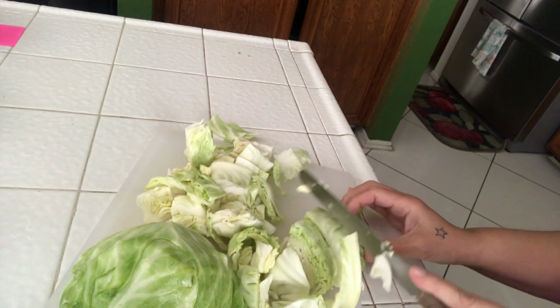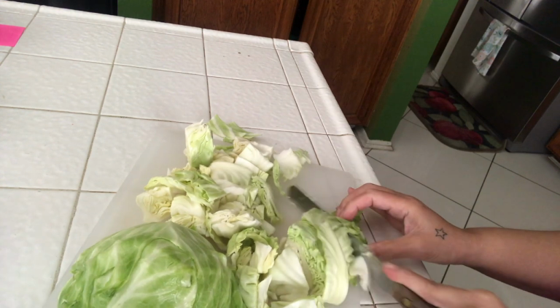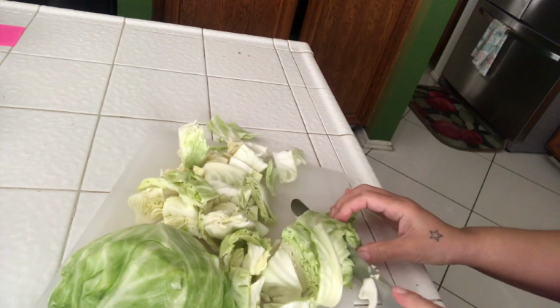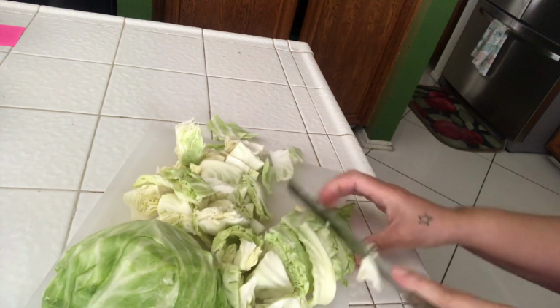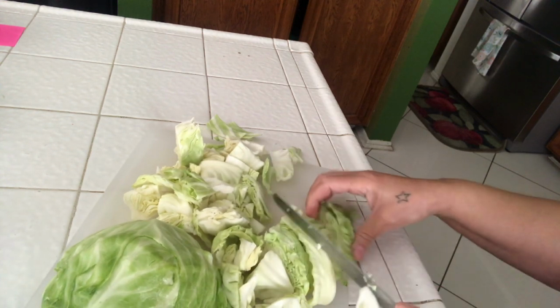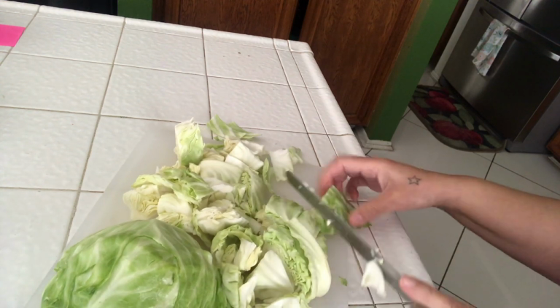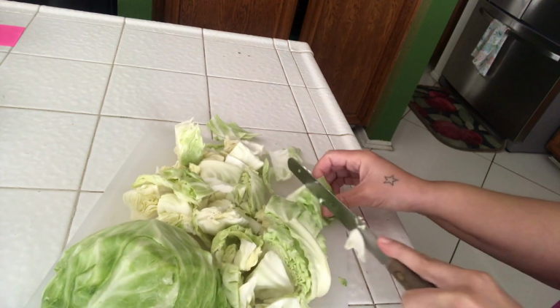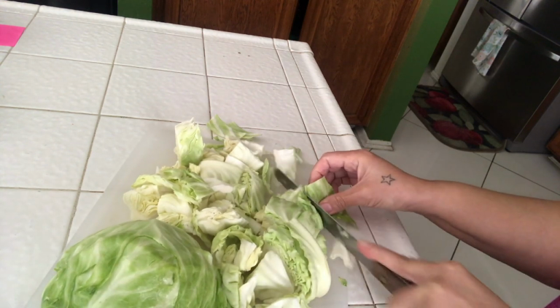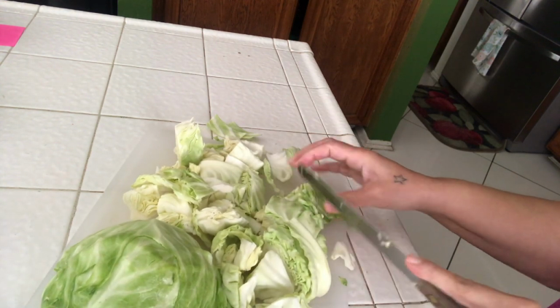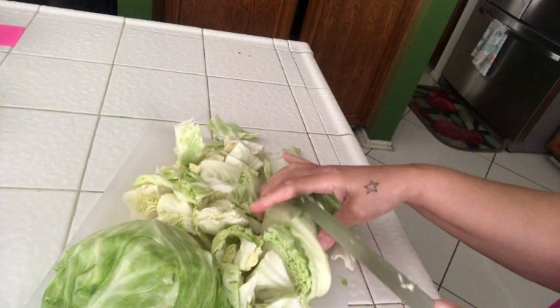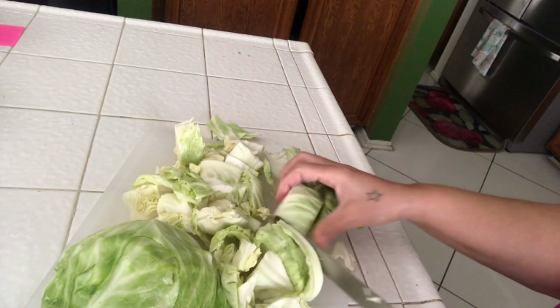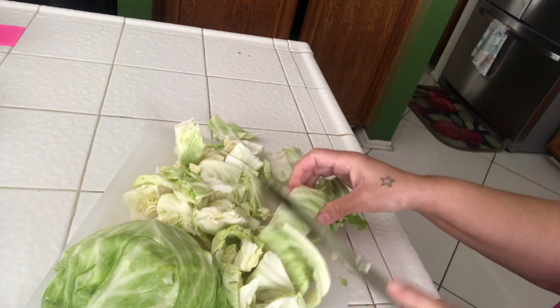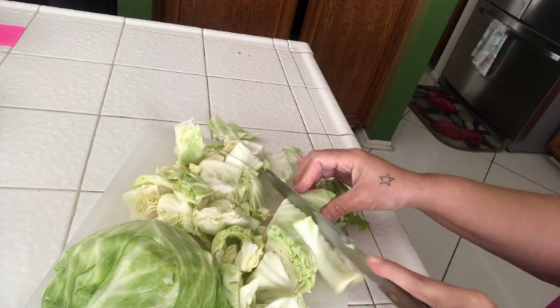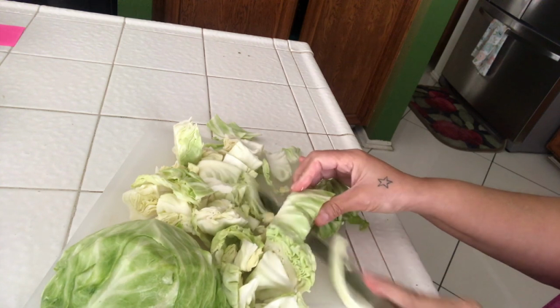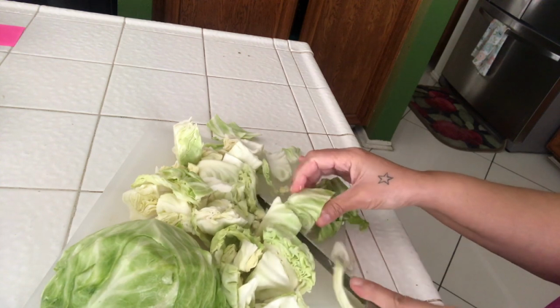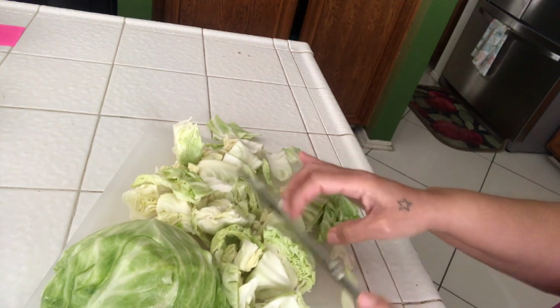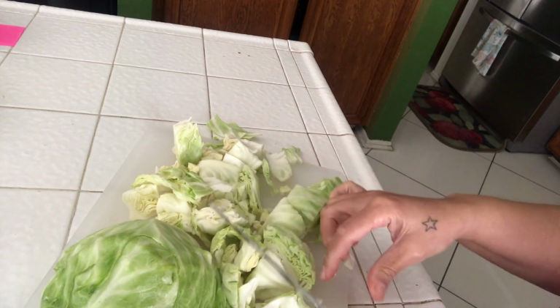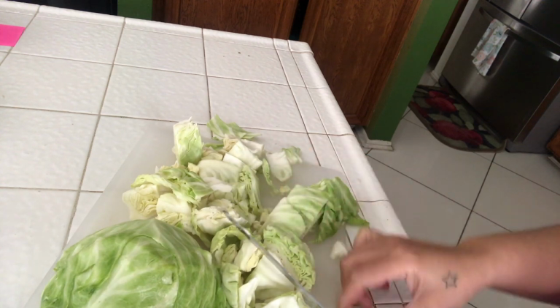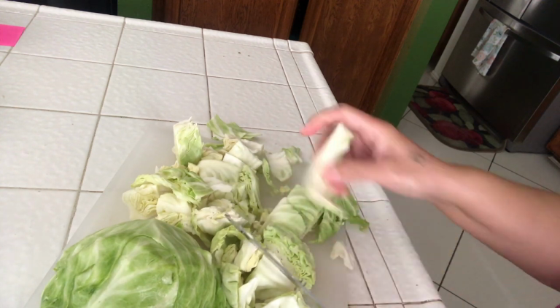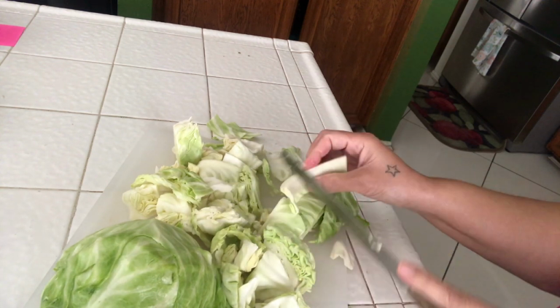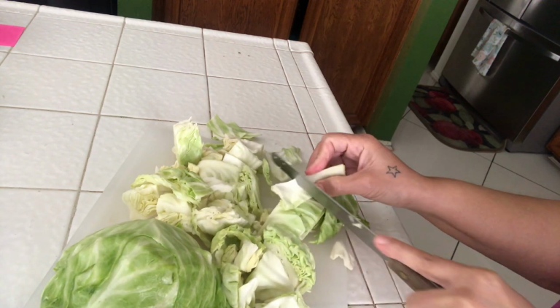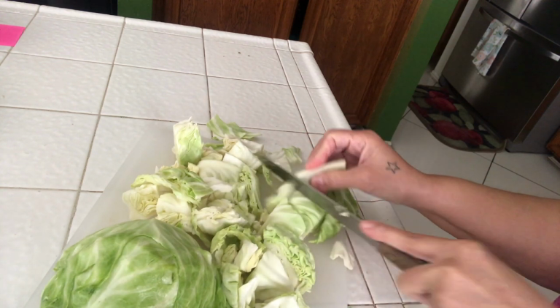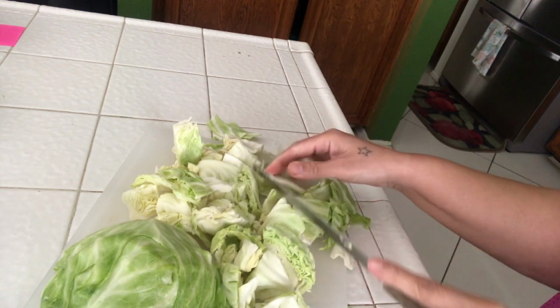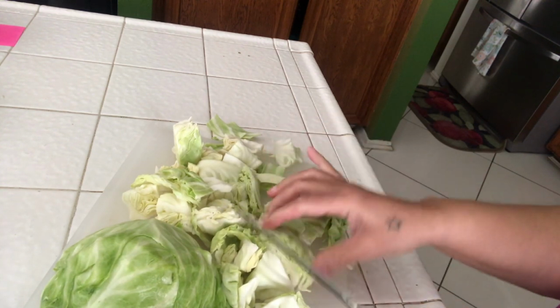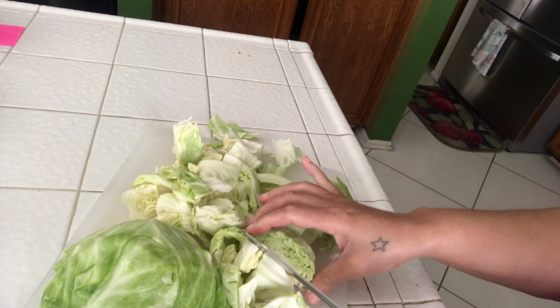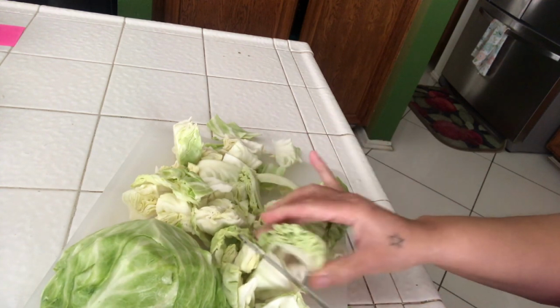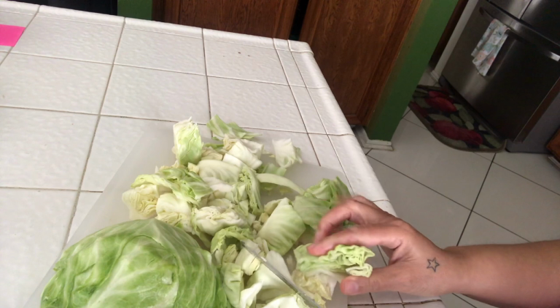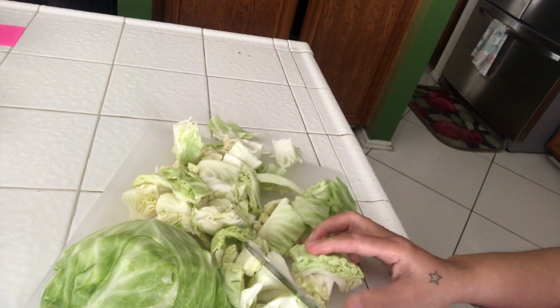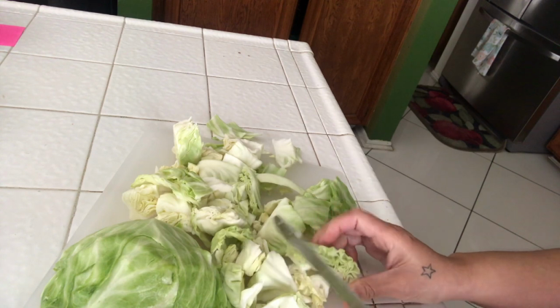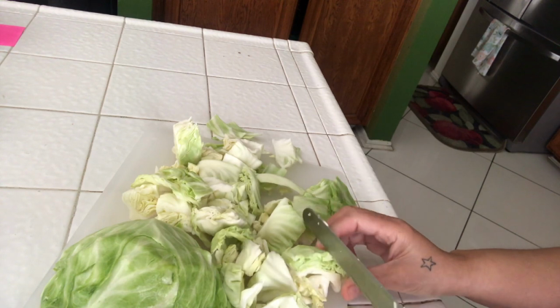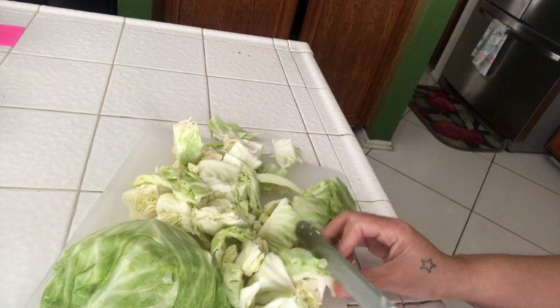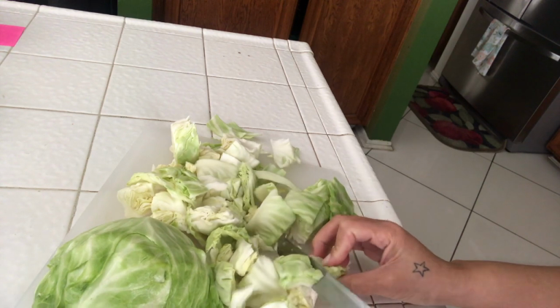Right here I'm chopping up the cabbage, getting it to the size that I want, and then after that I'm going to place it in the skillet. Then I'll add all the seasonings and tell you which ones I use.